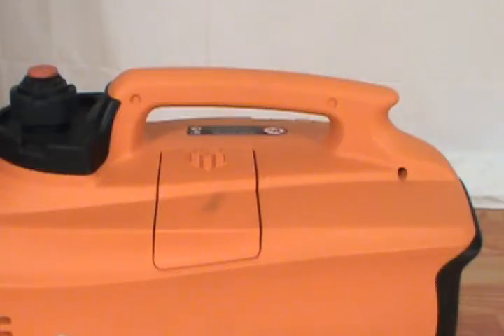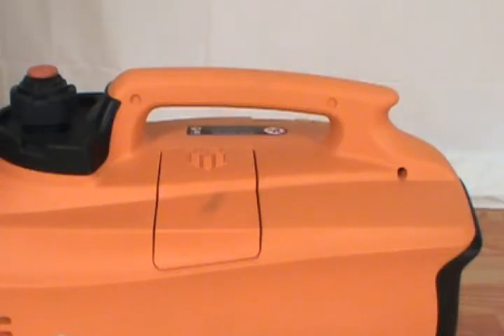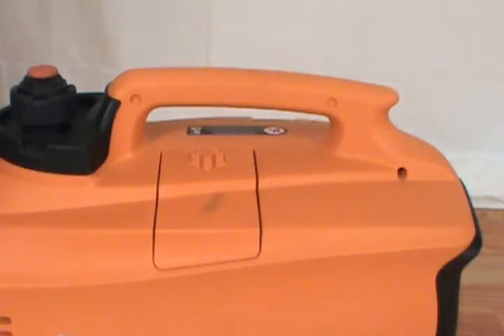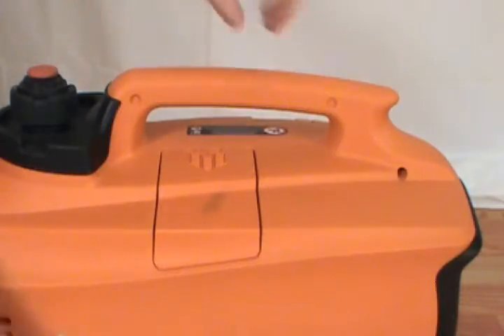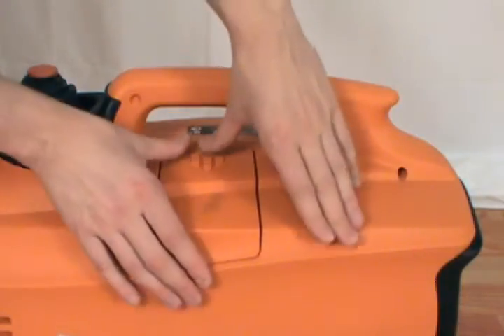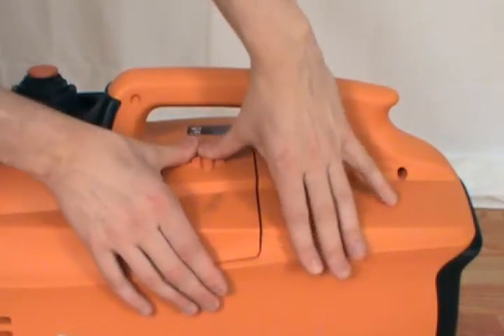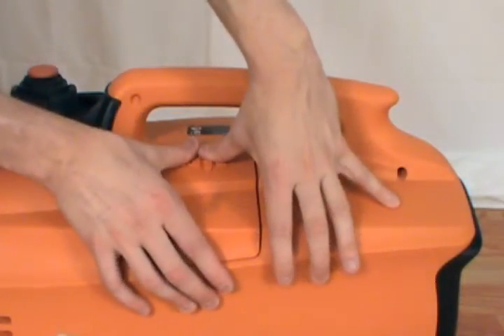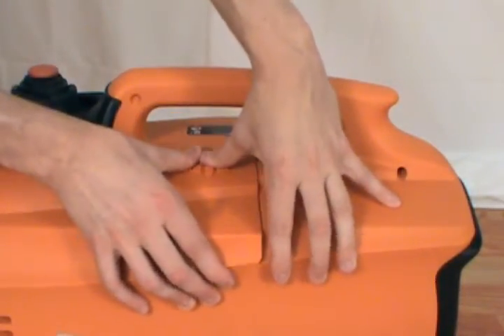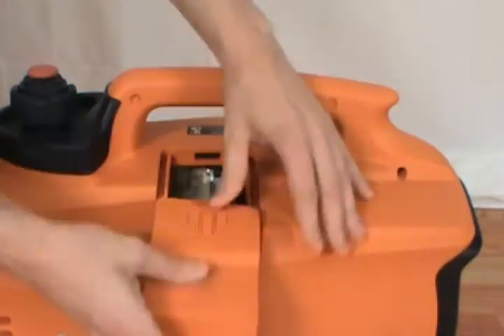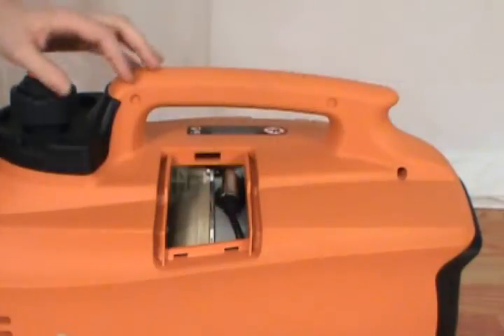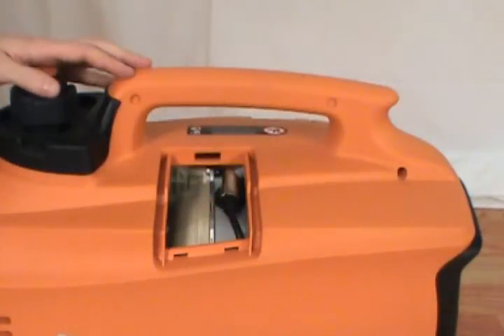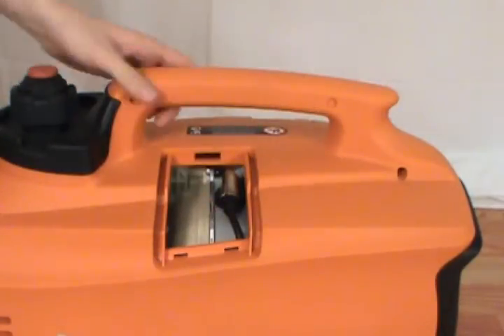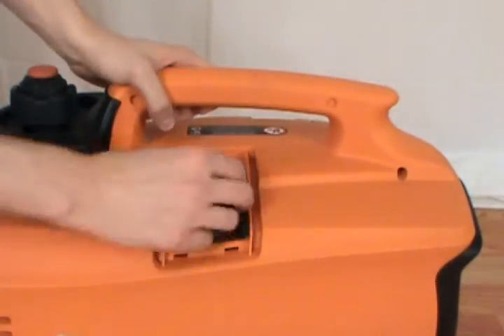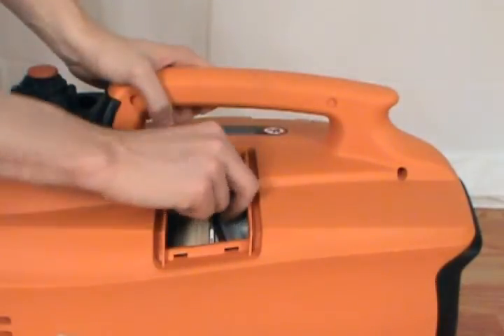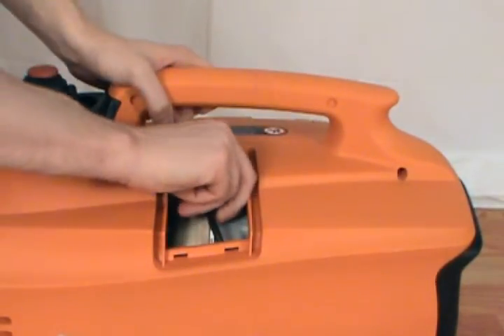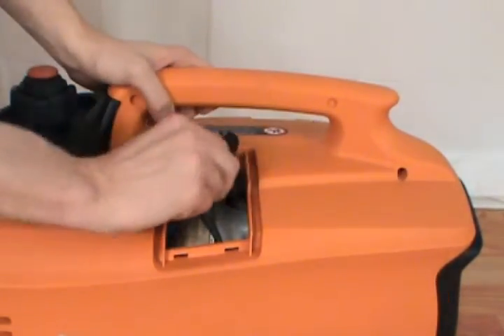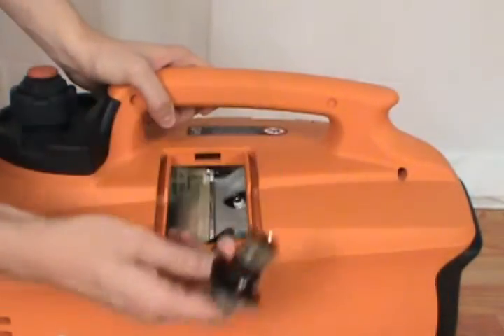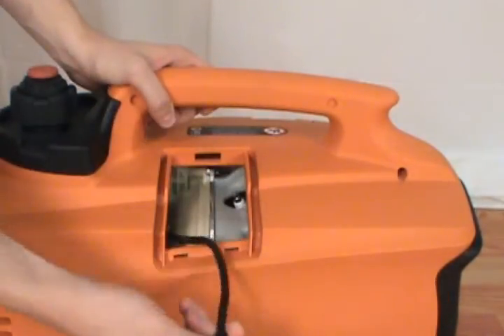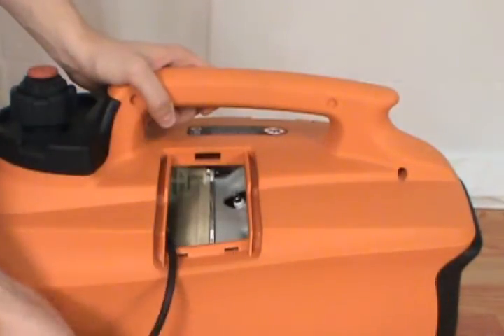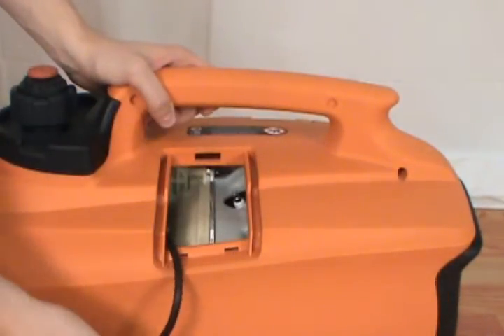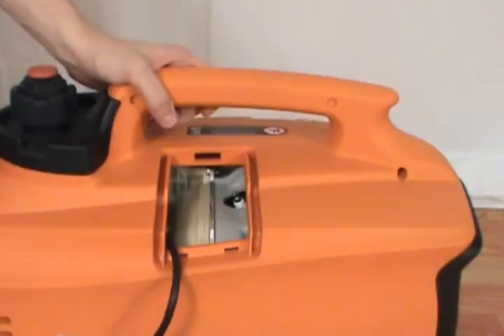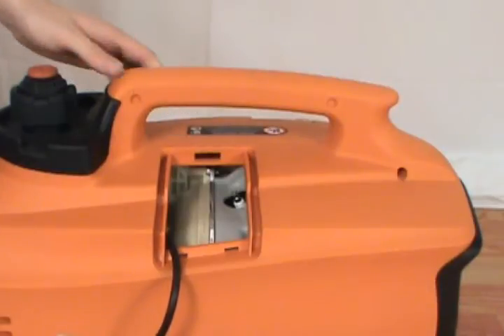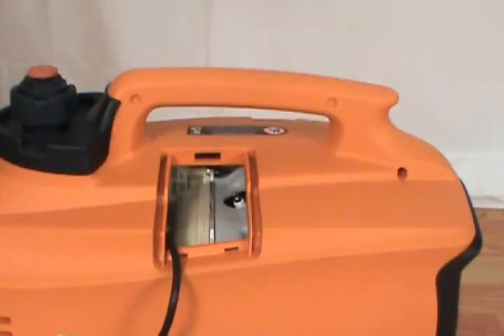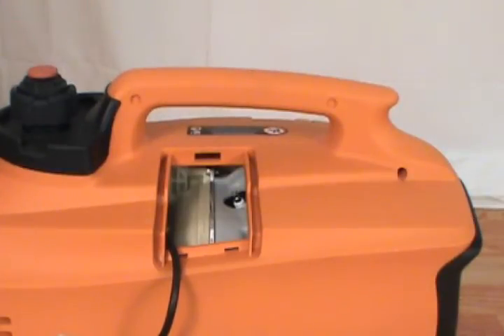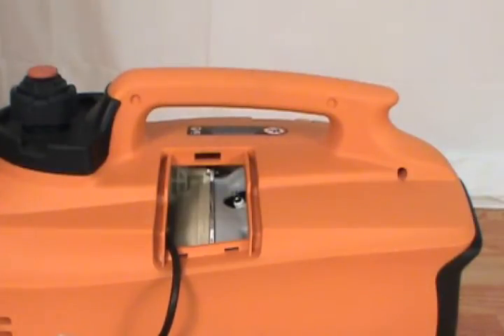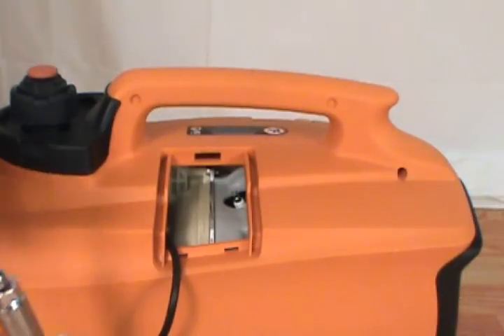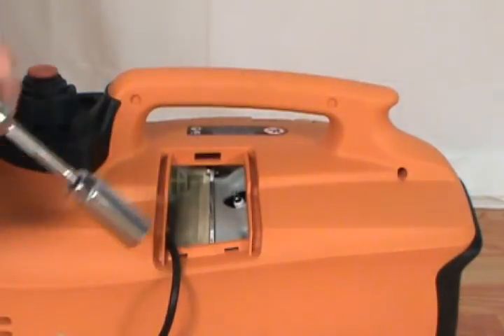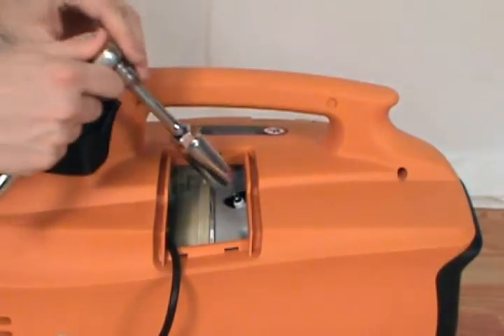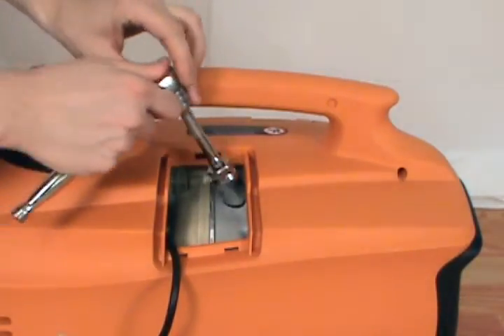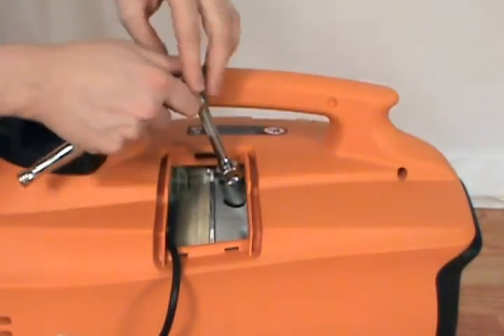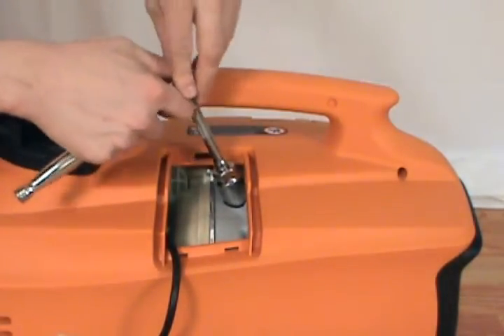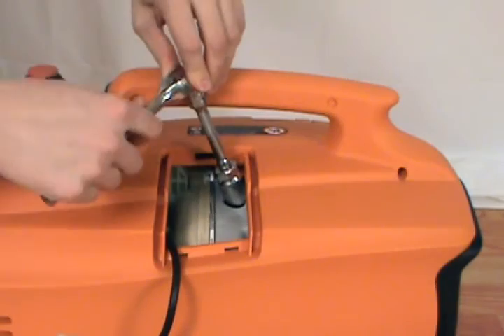To remove the spark plug, first remove the spark plug maintenance cover. Then disconnect the spark plug boot. Take your socket wrench and remove the spark plug.